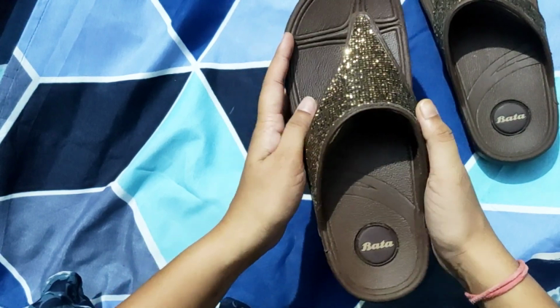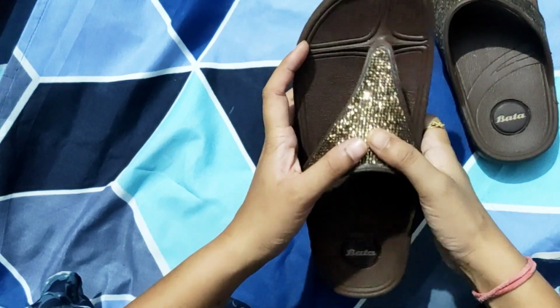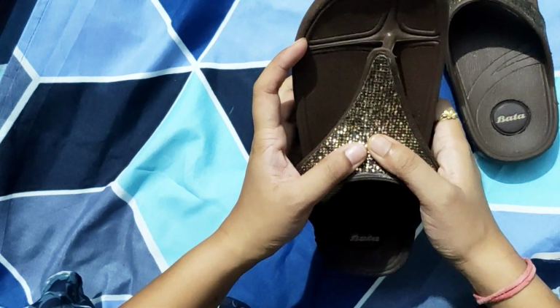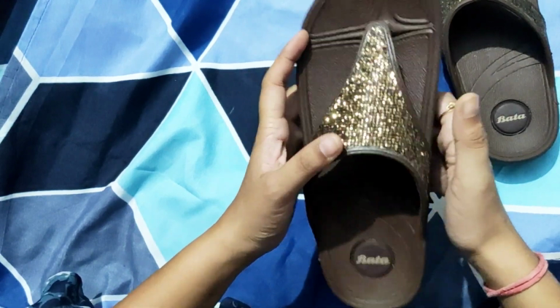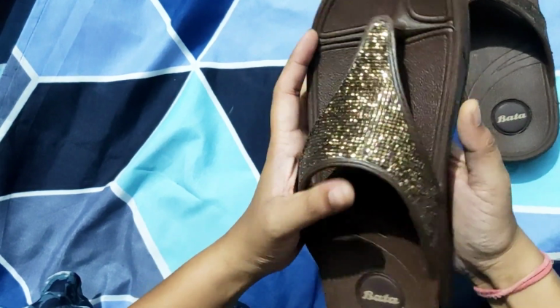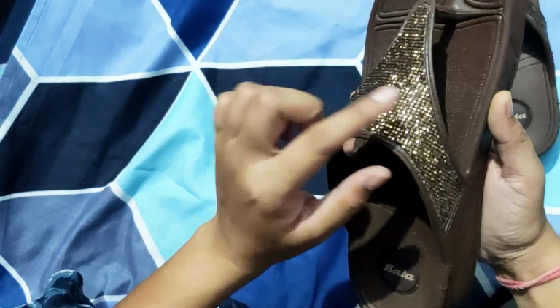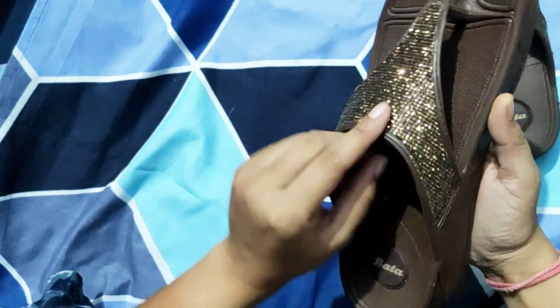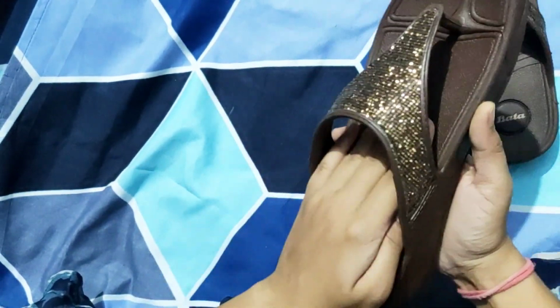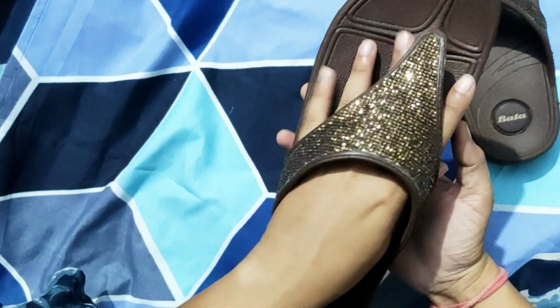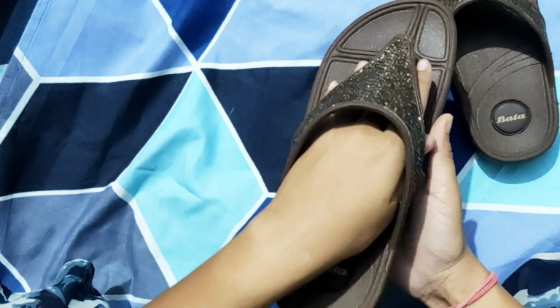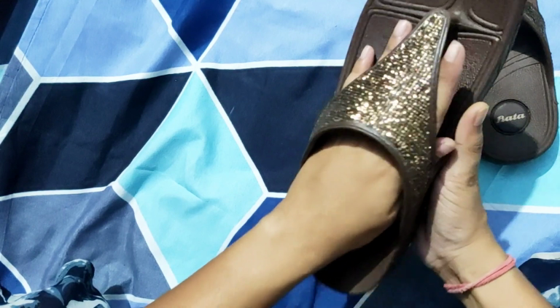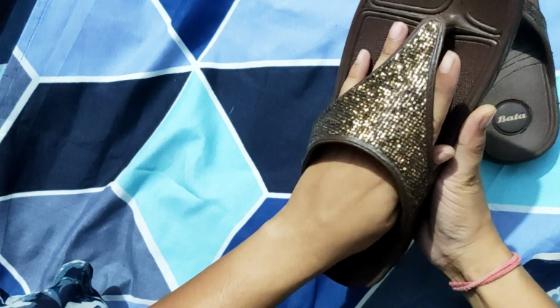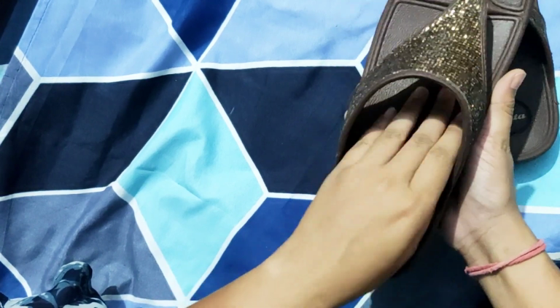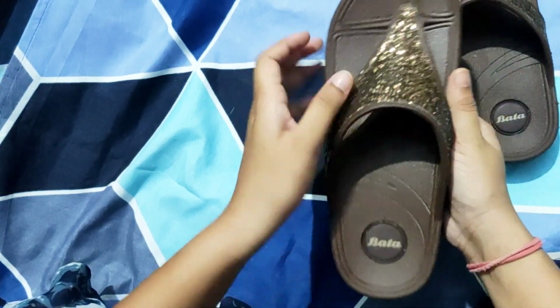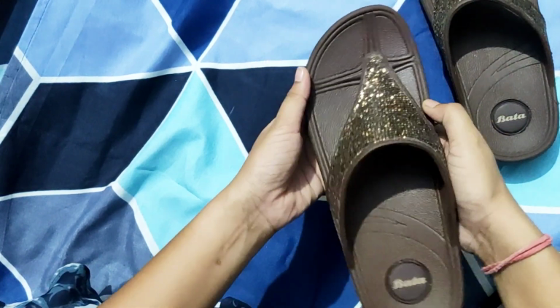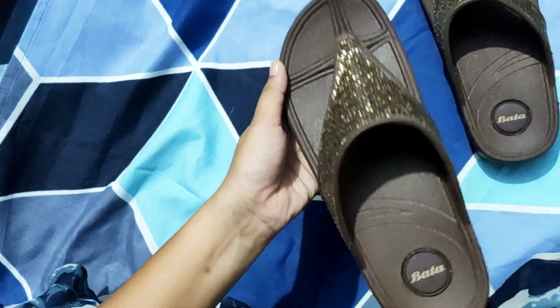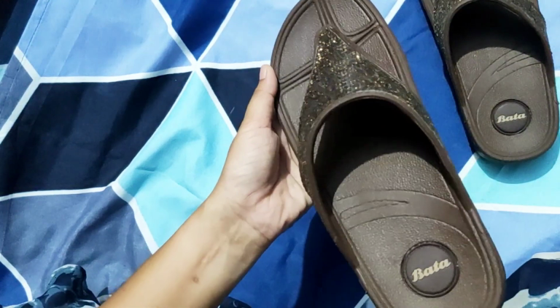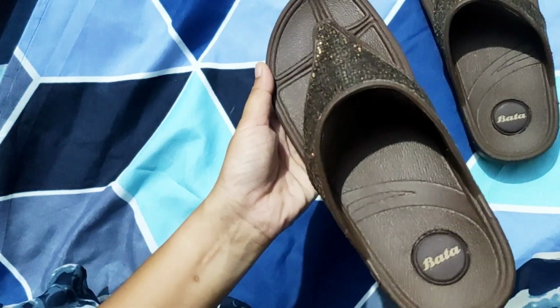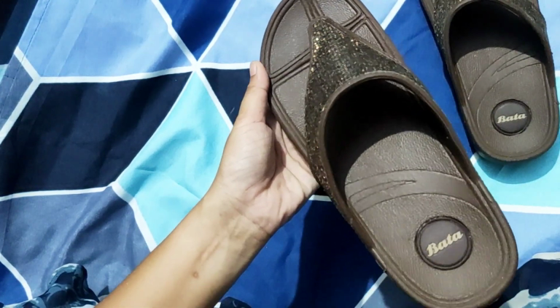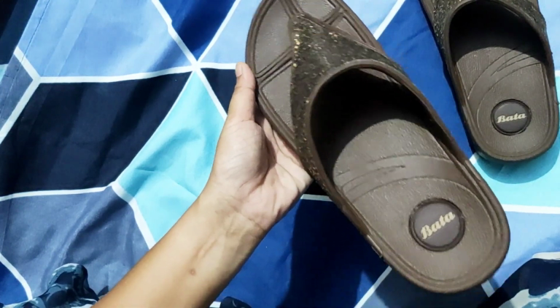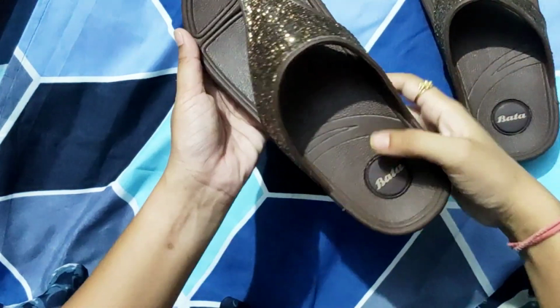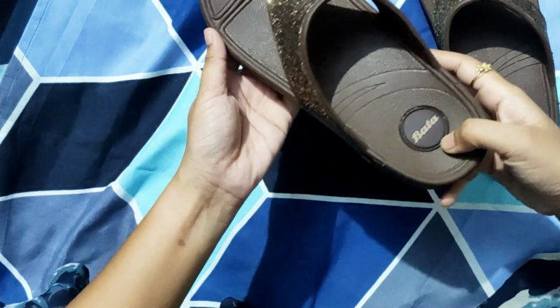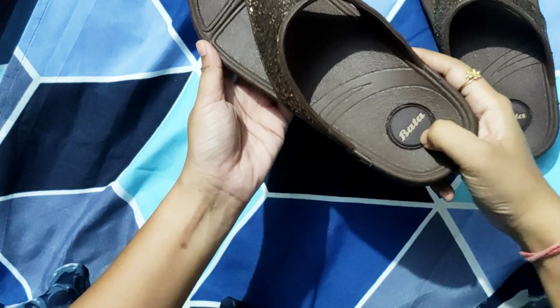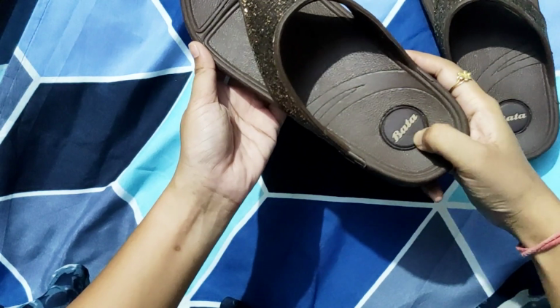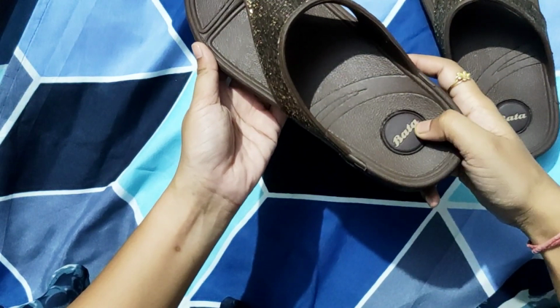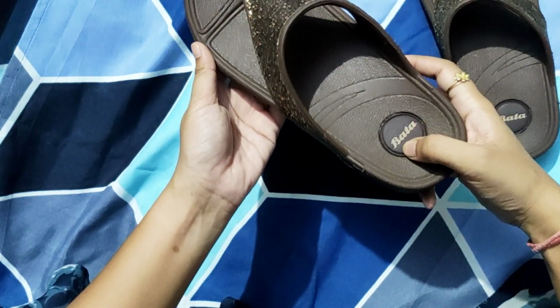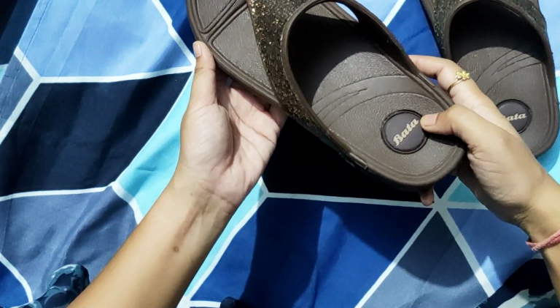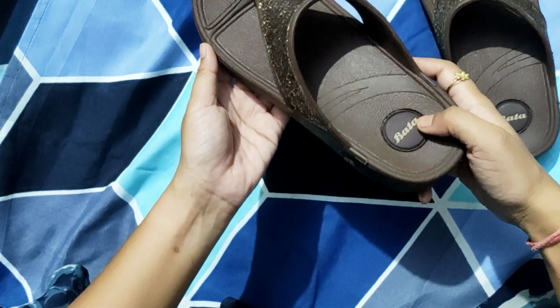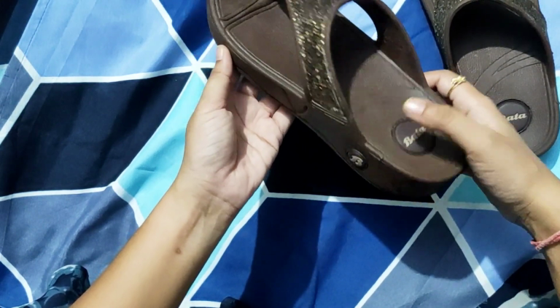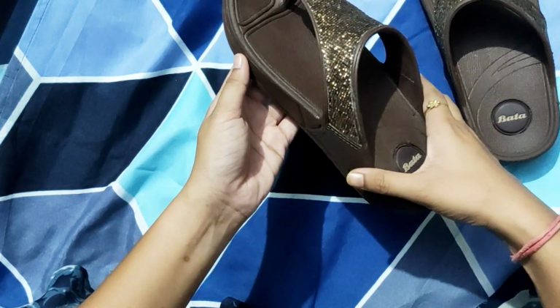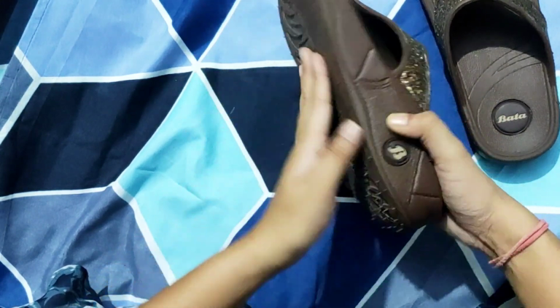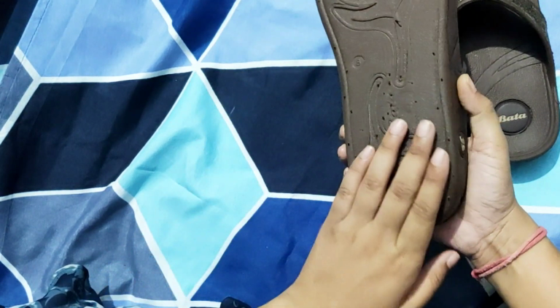It looks like a store item. Now you can see that if you put your legs in, it will look so beautiful. This looks like party wear and regular wear — you can wear it at both places. The main thing is that this is the Bata brand, which you all know already. It is so famous.